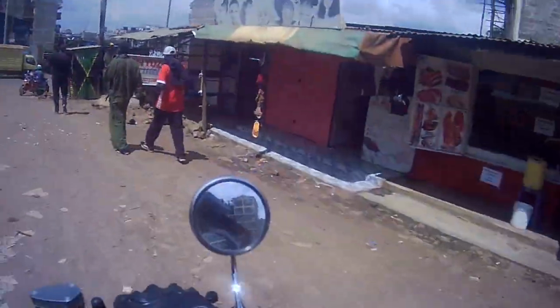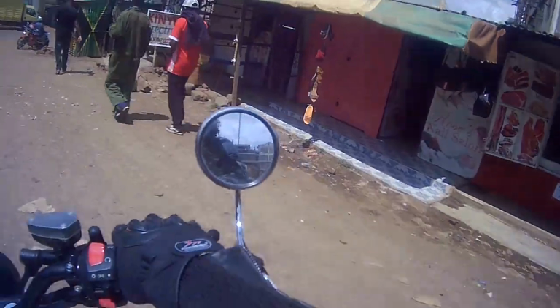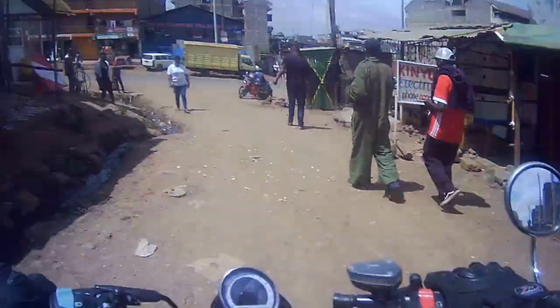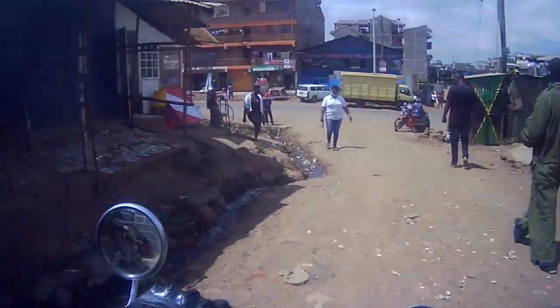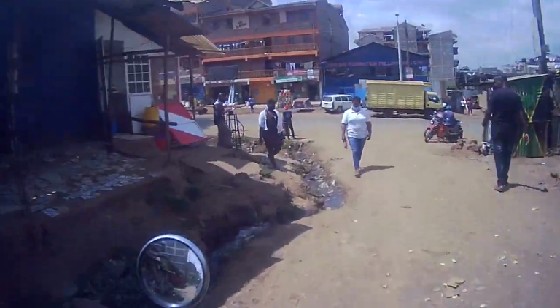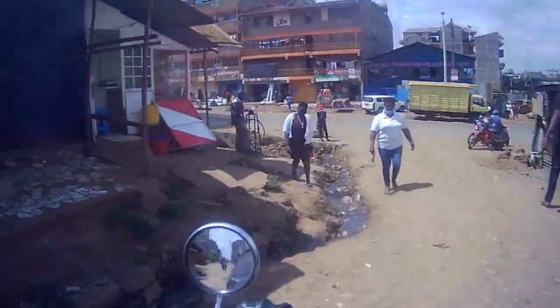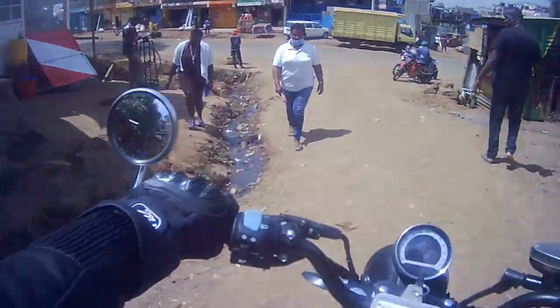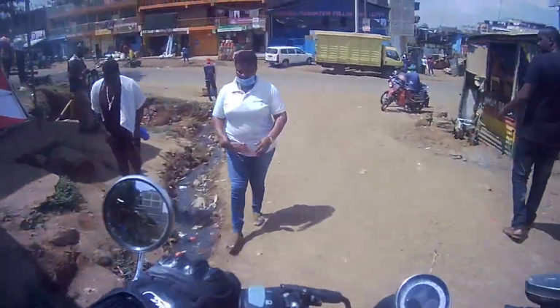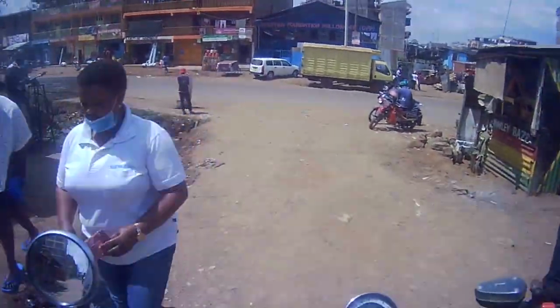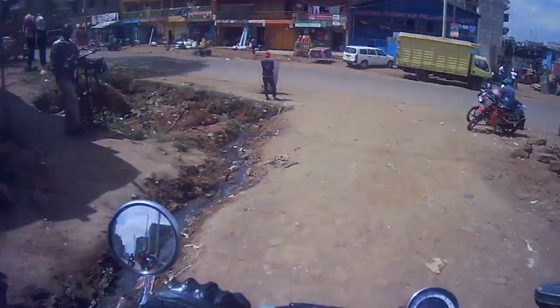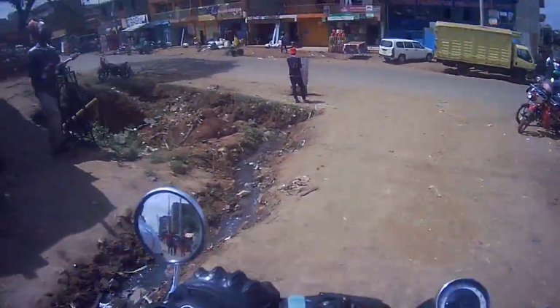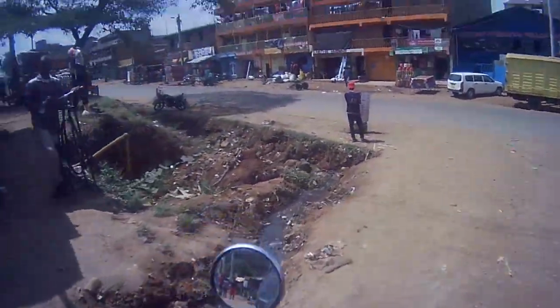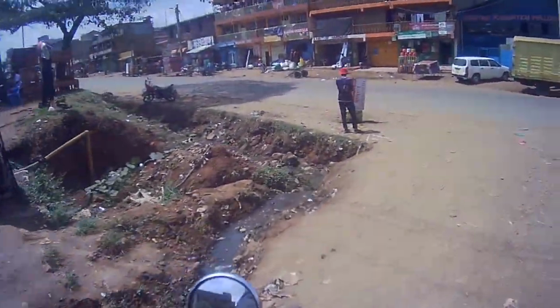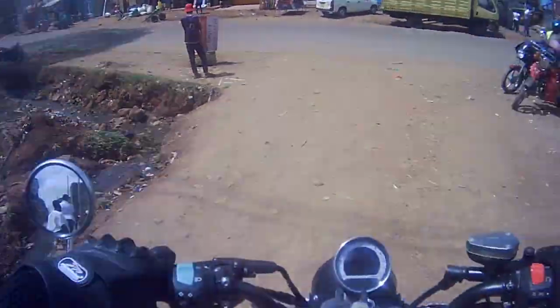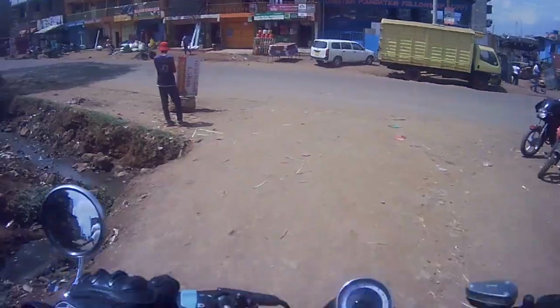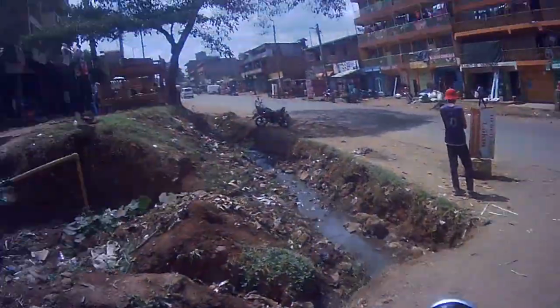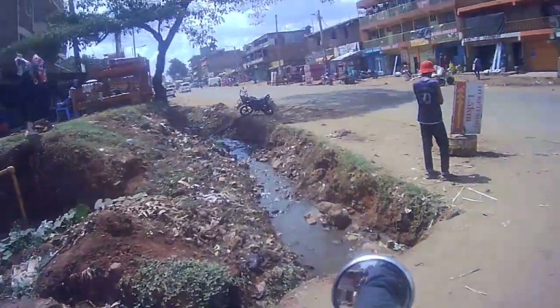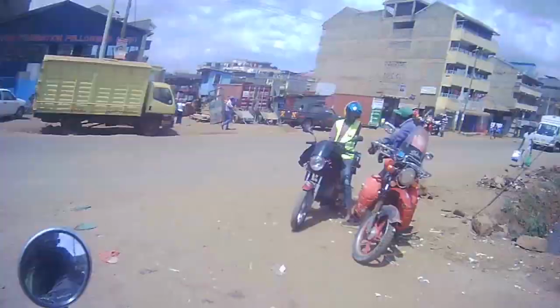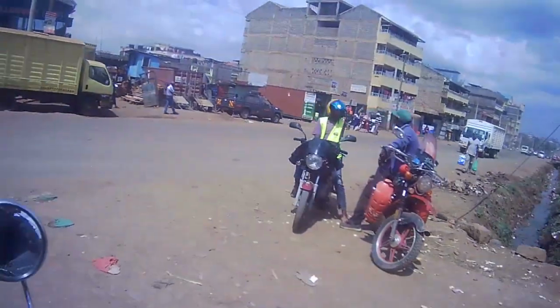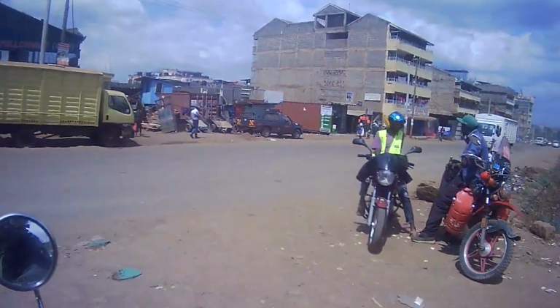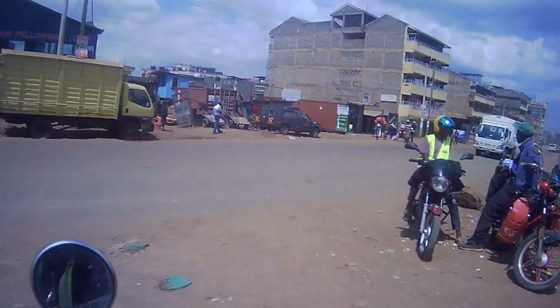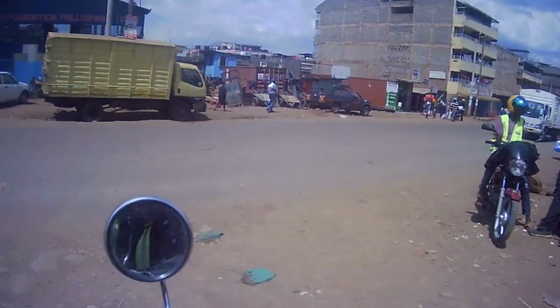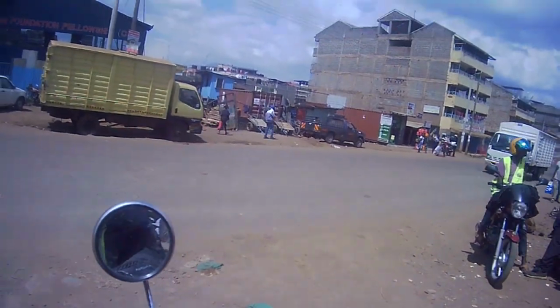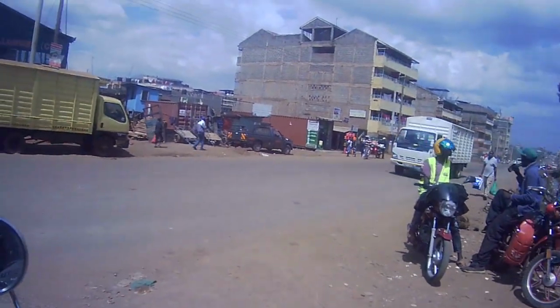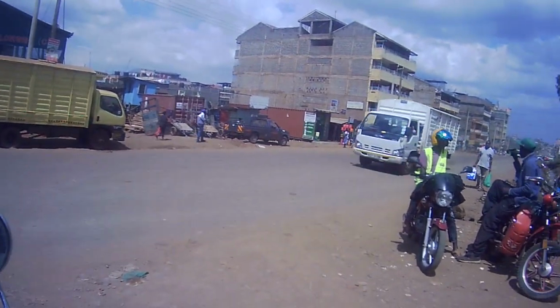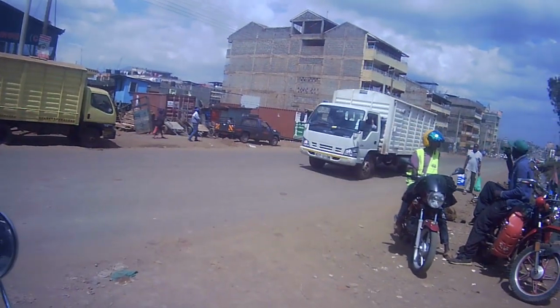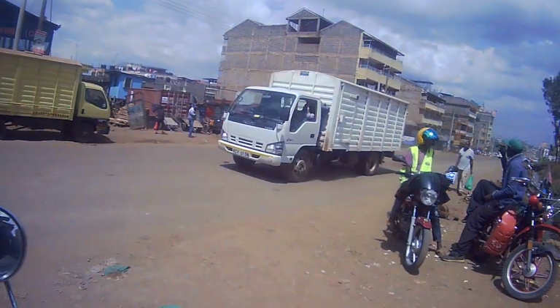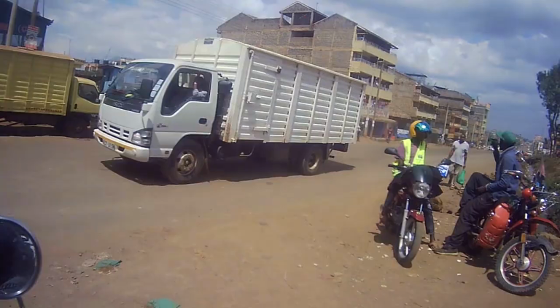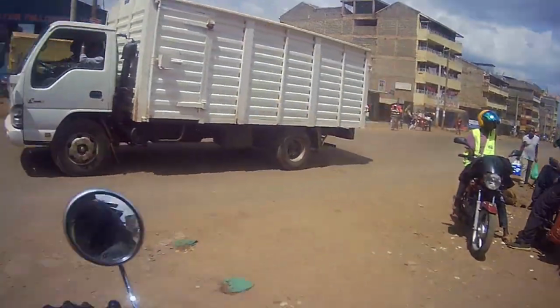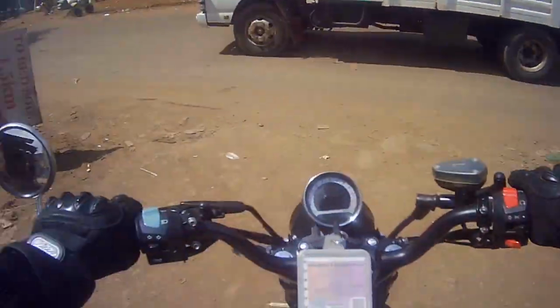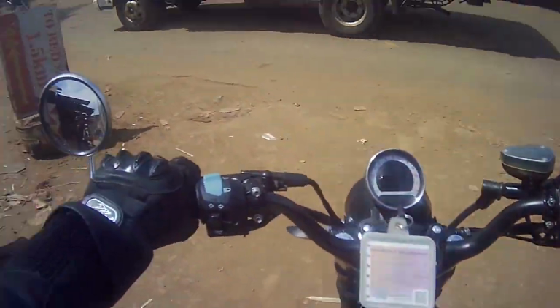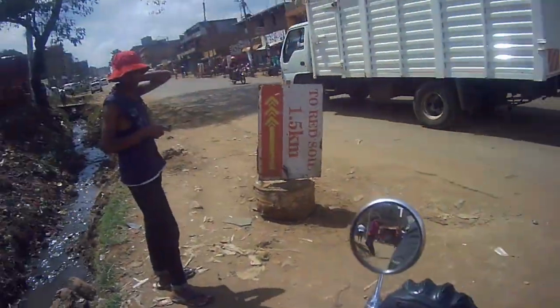The Zontes 250V is more aesthetically pleasing than the TNT 250 in my opinion. When you compare both bikes, there's definitely a slight difference in quality. Which one do you think is superior? Let me know in the comment section below — I'll answer them as soon as I can.